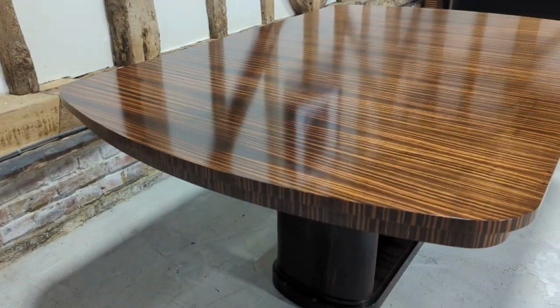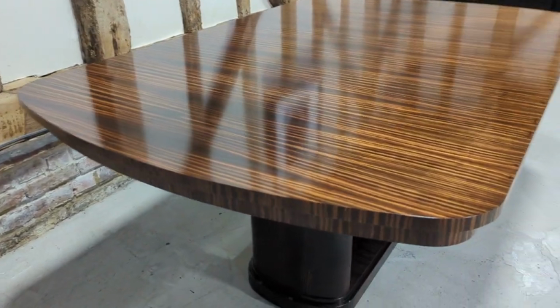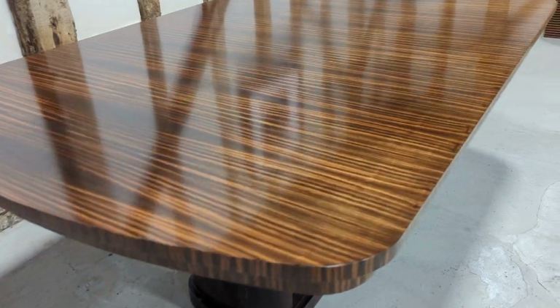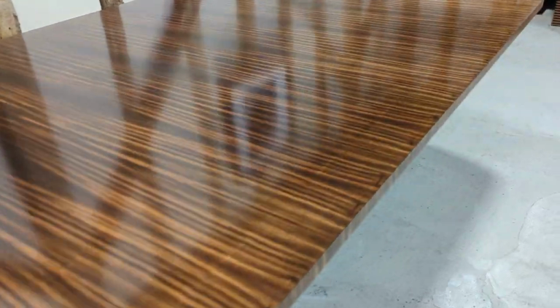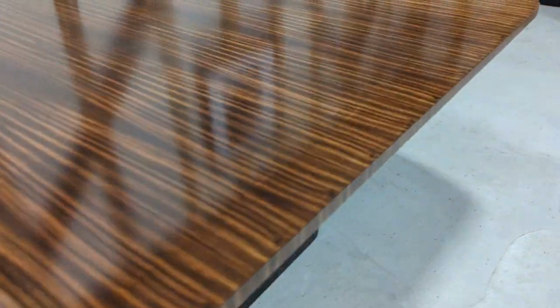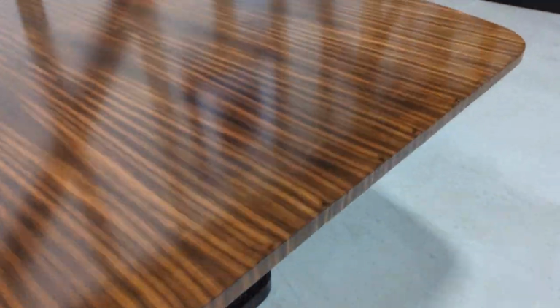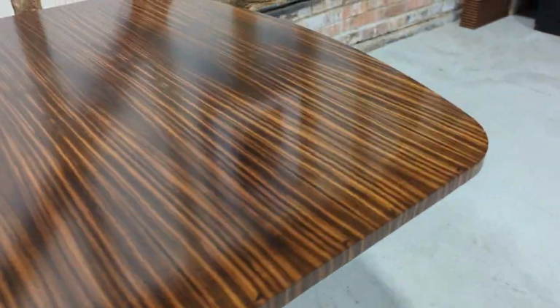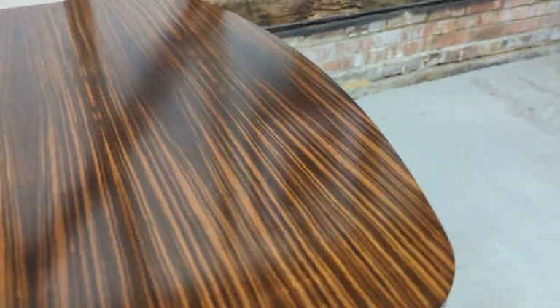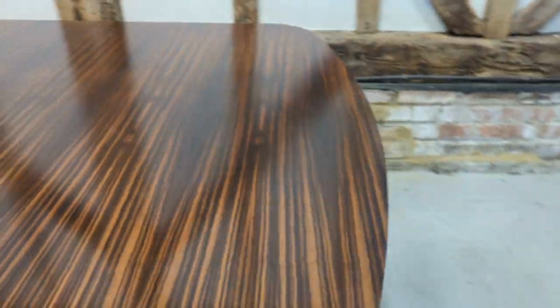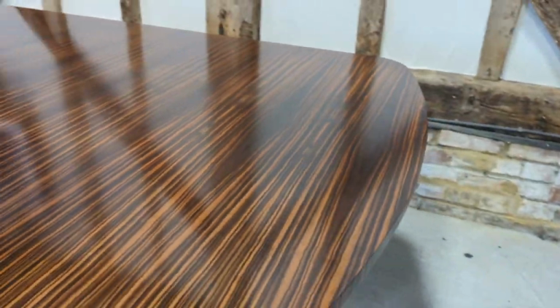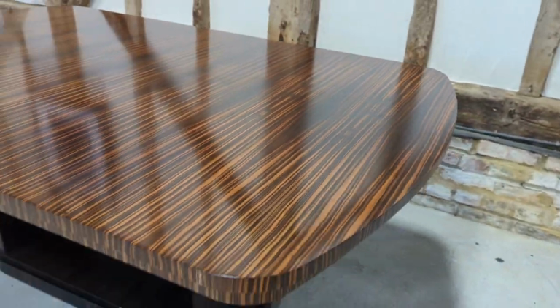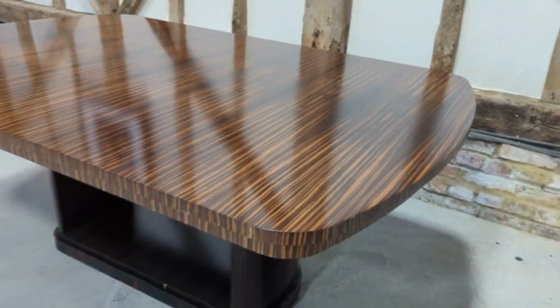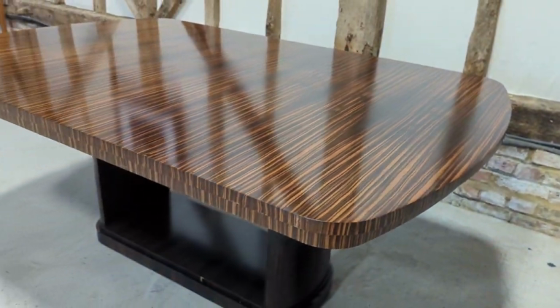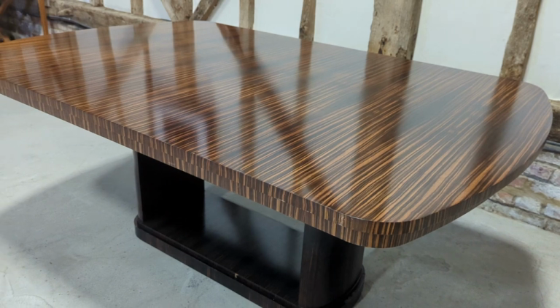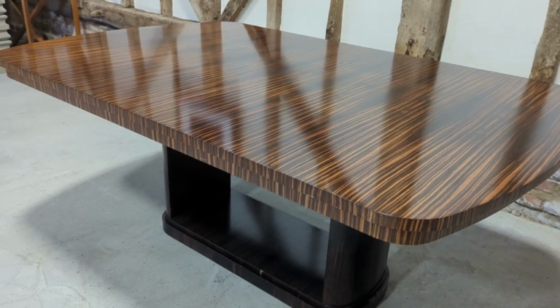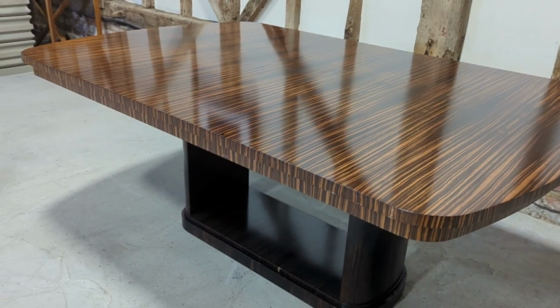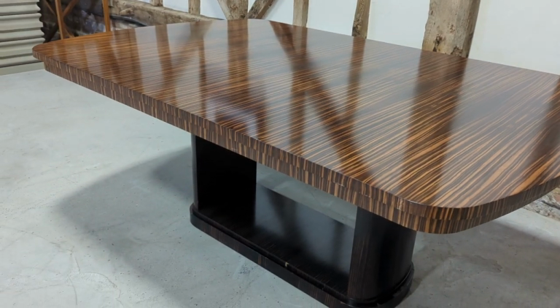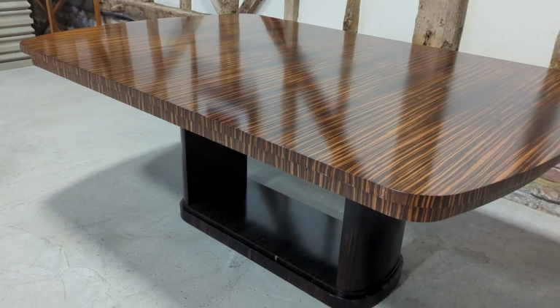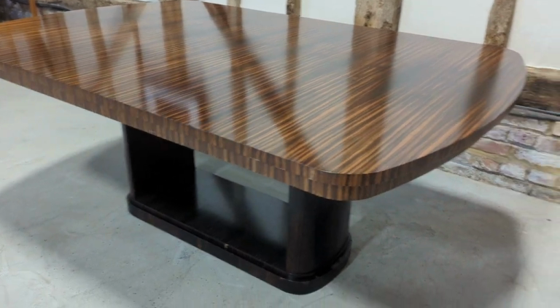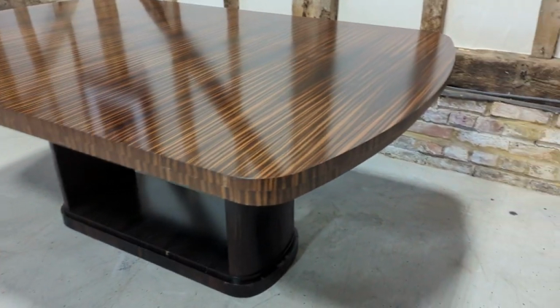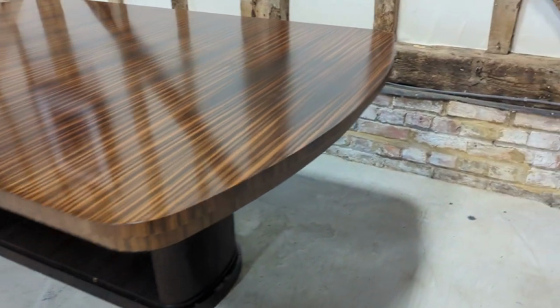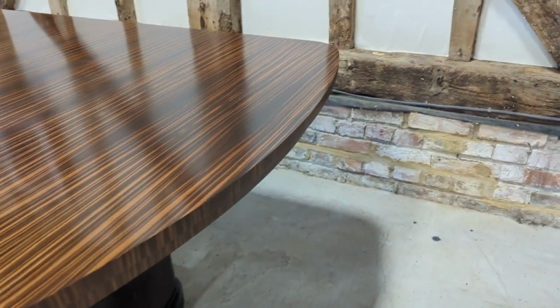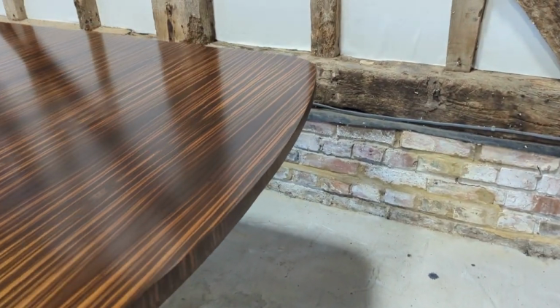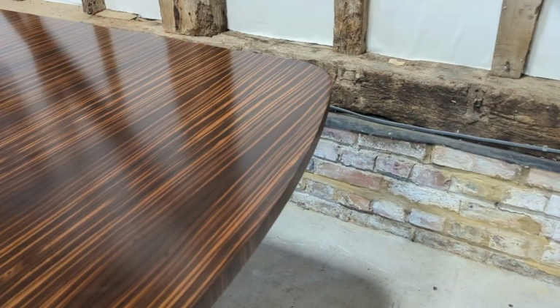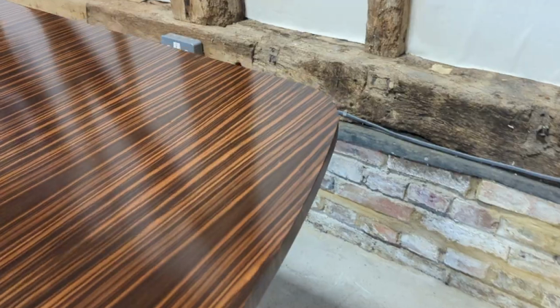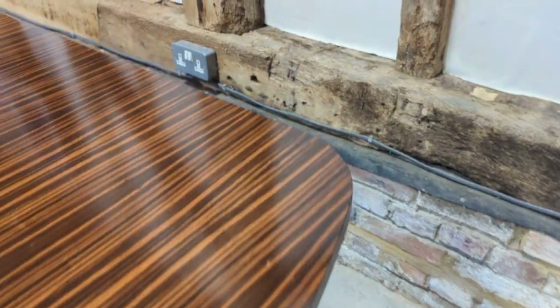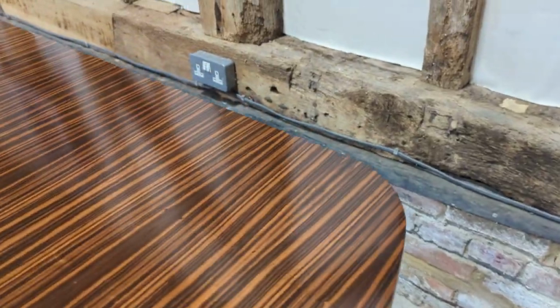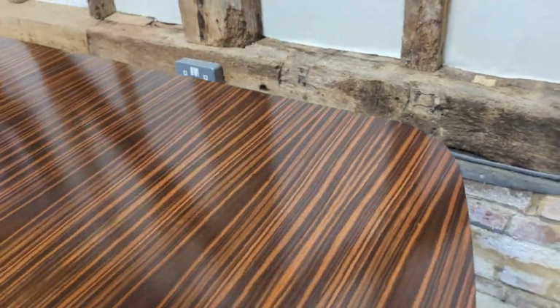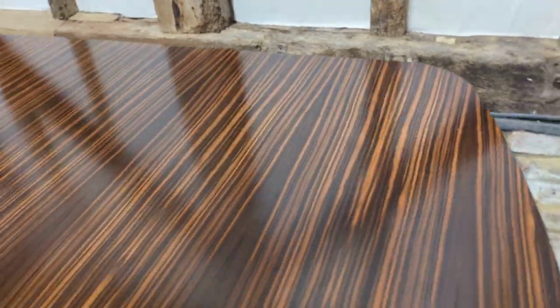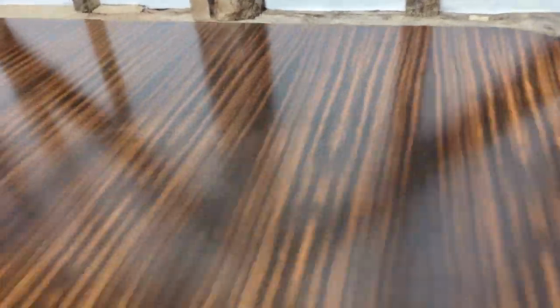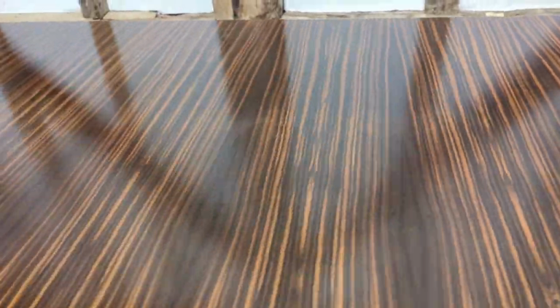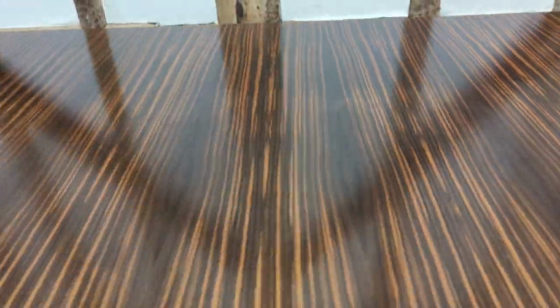One of the most beautiful types of wood, and as you can see the top really is in good overall condition.